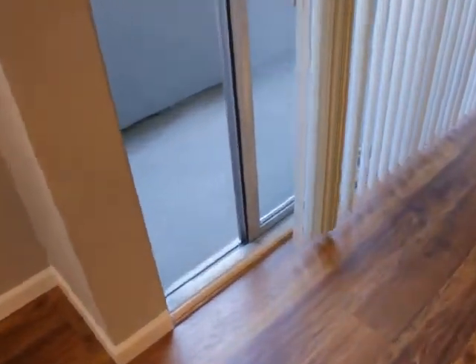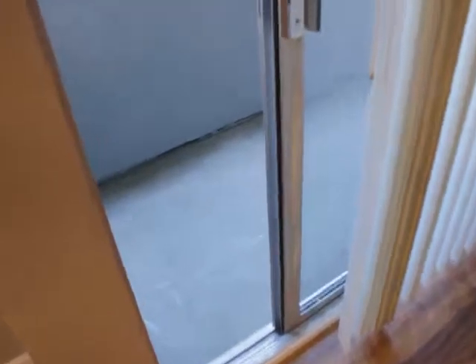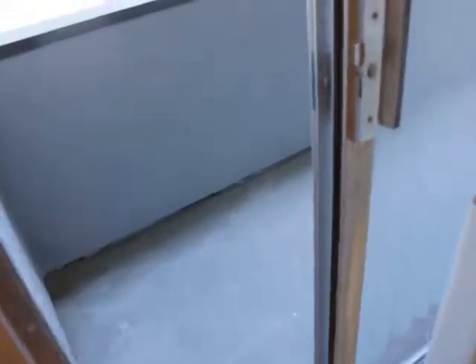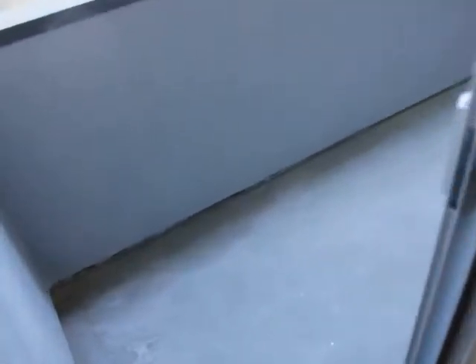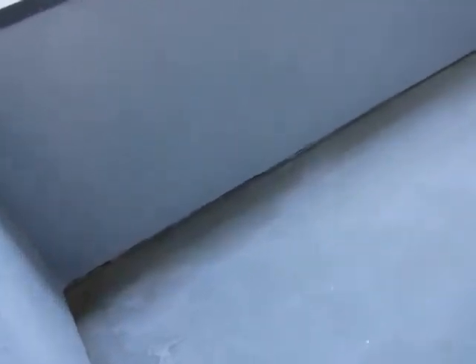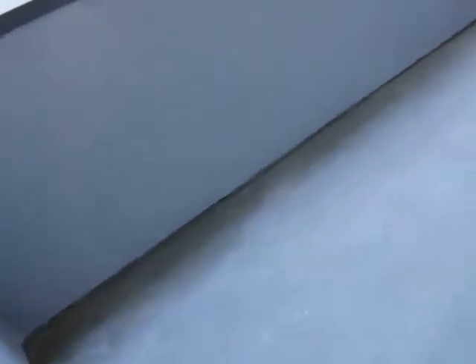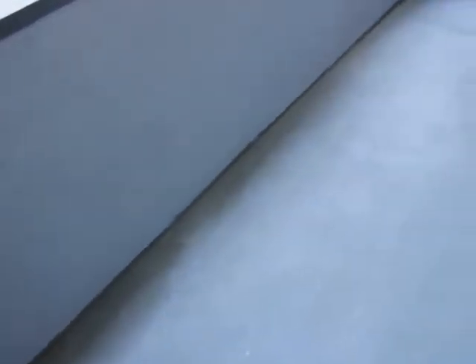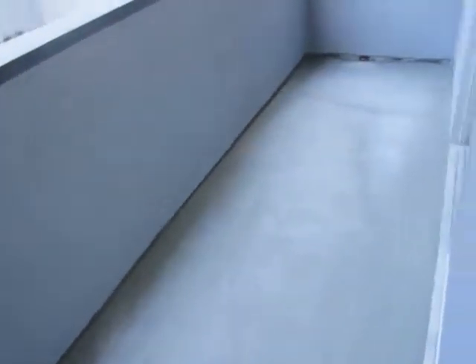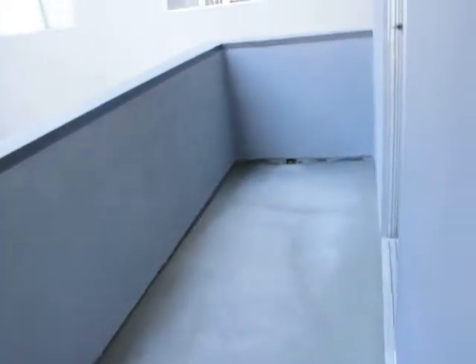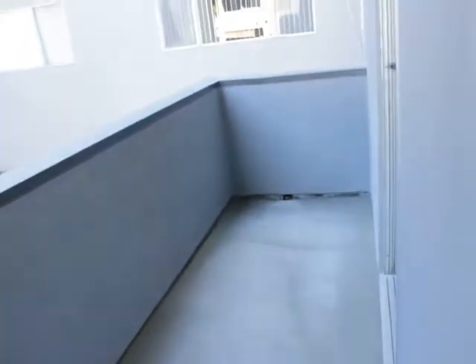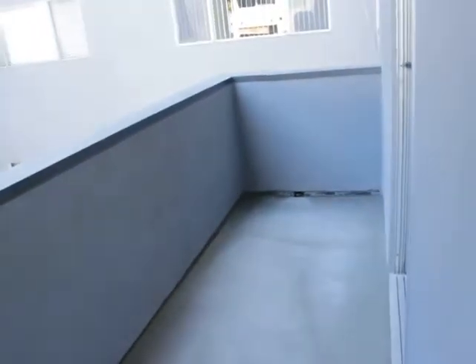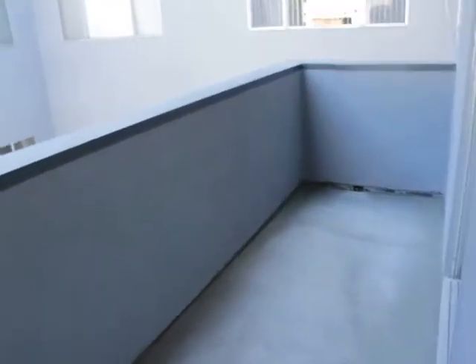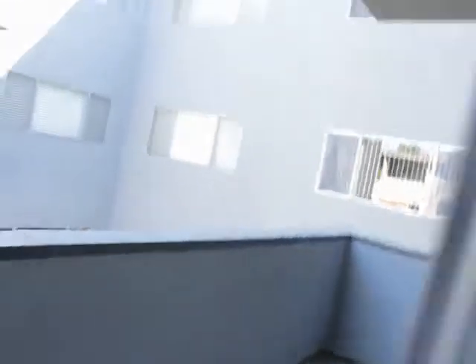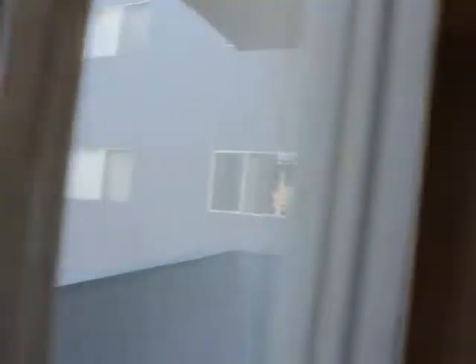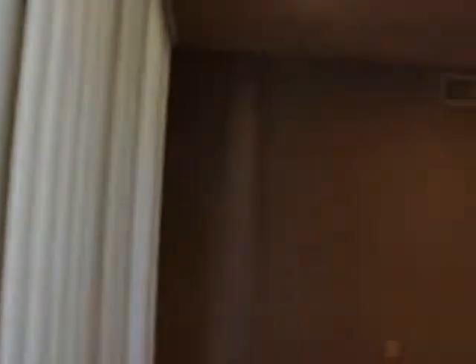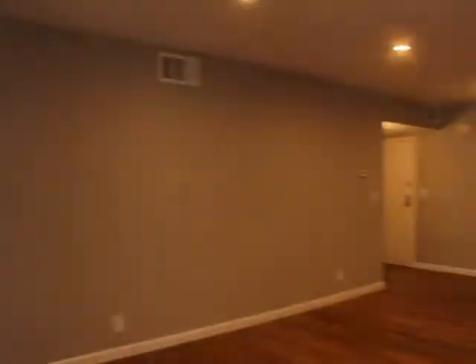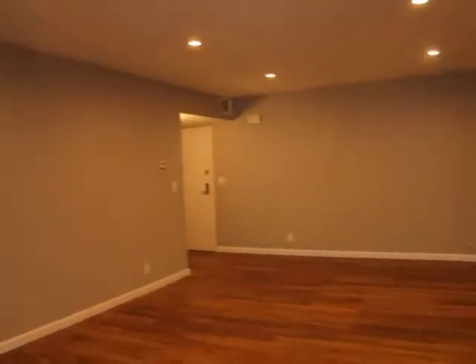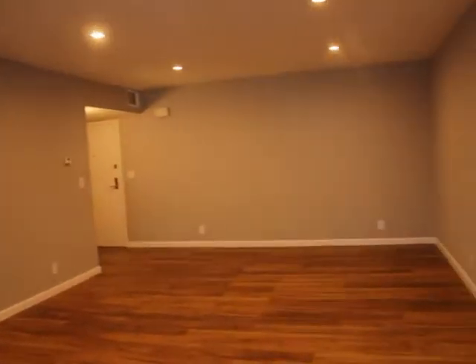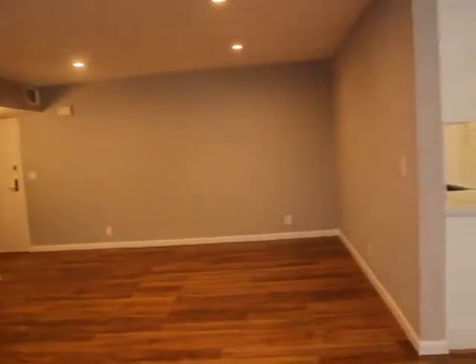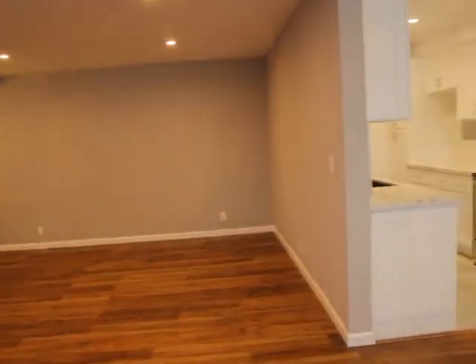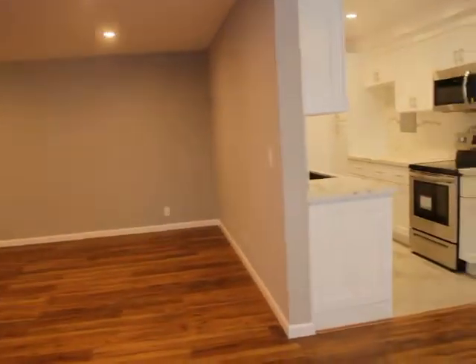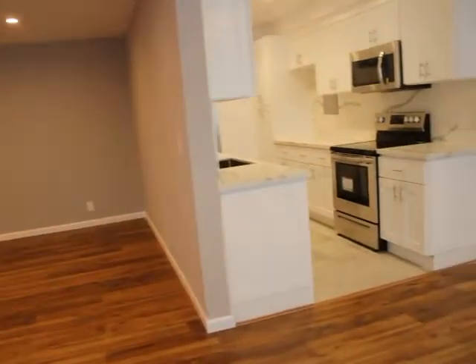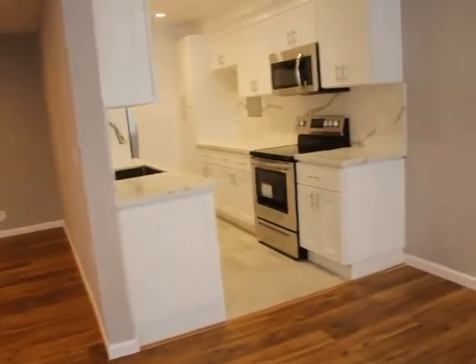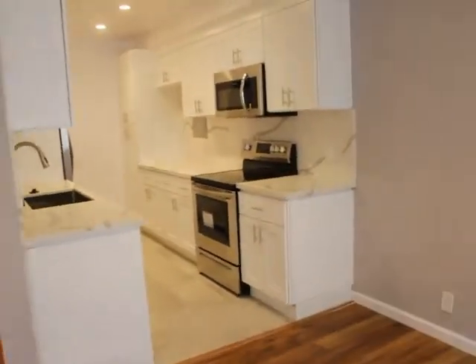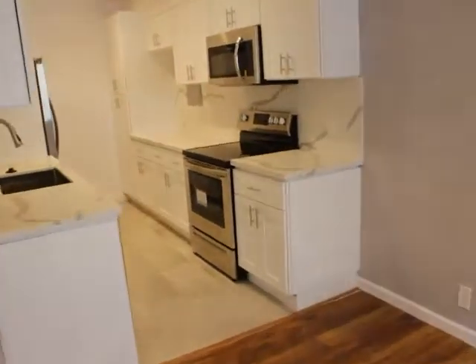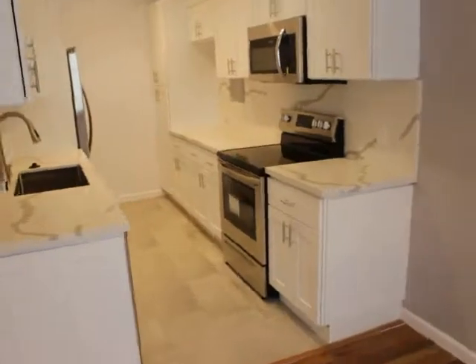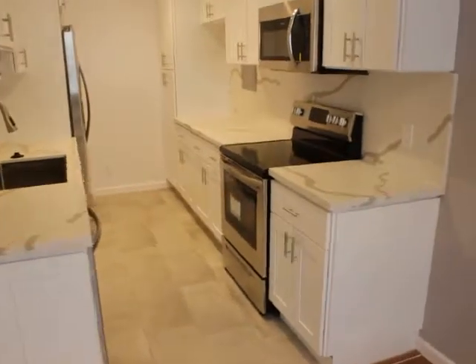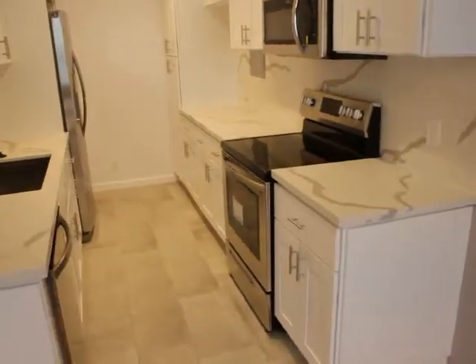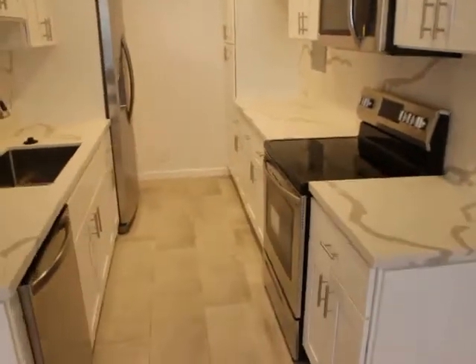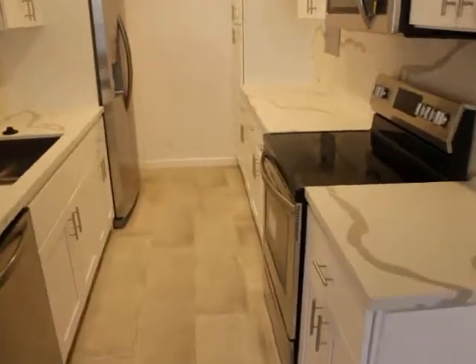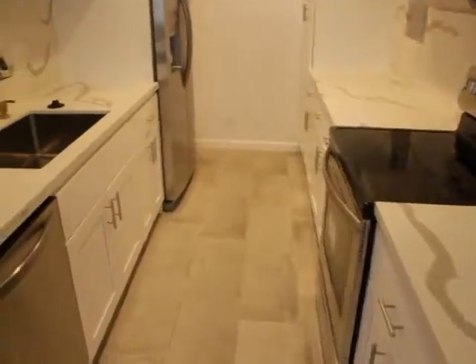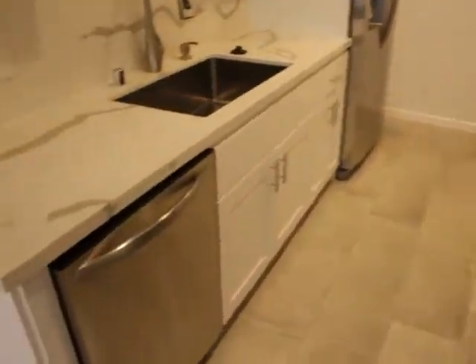The balcony. Moving on to the kitchen — all new, brand new stainless steel appliances.